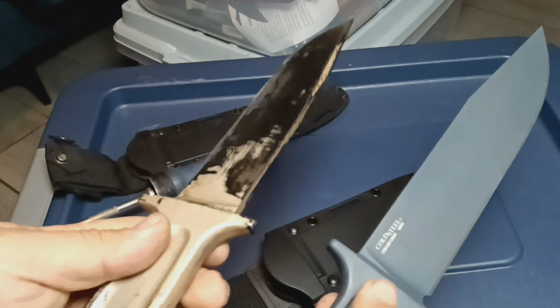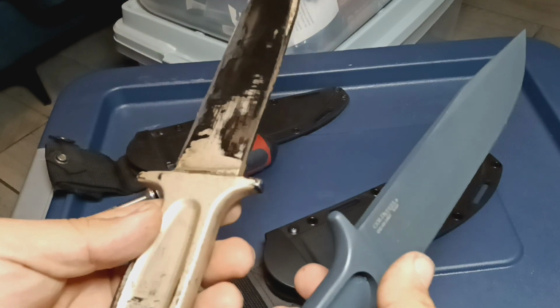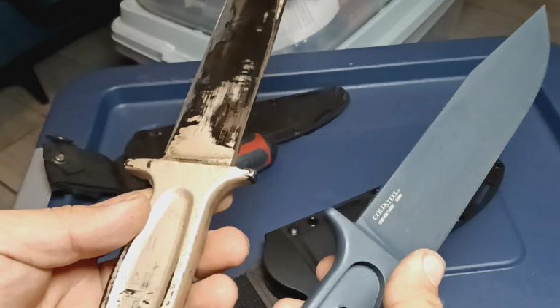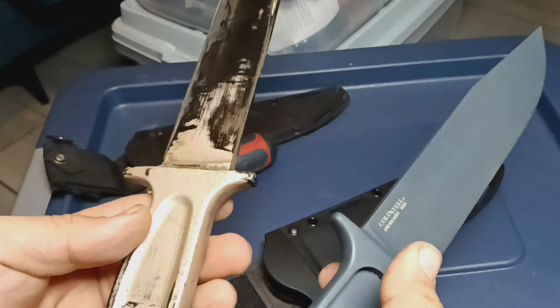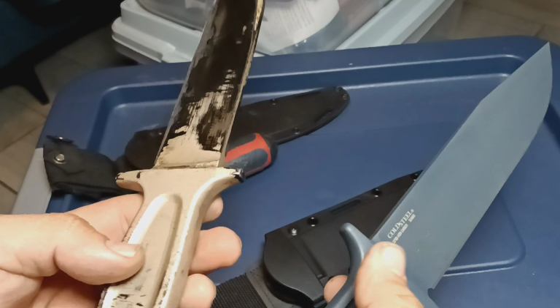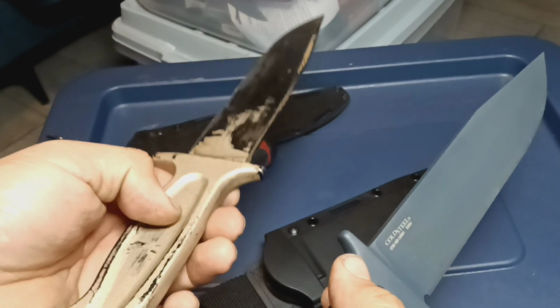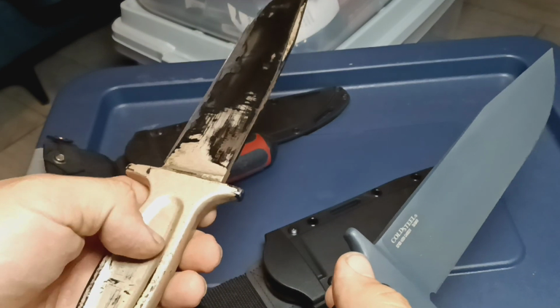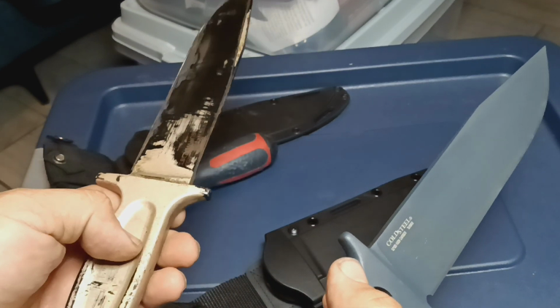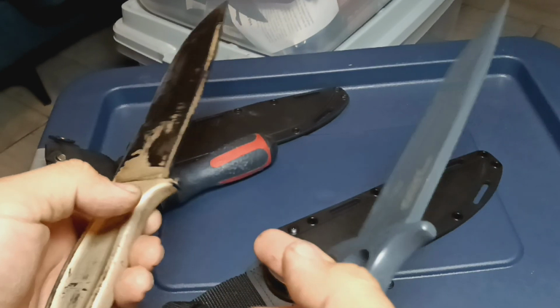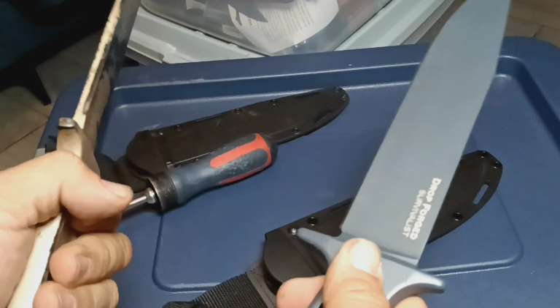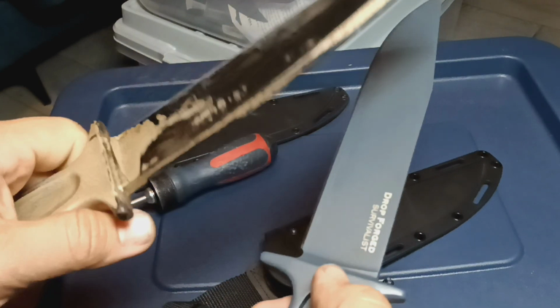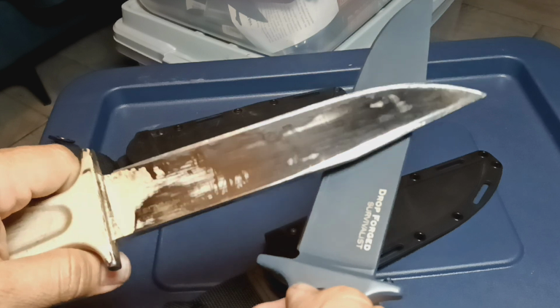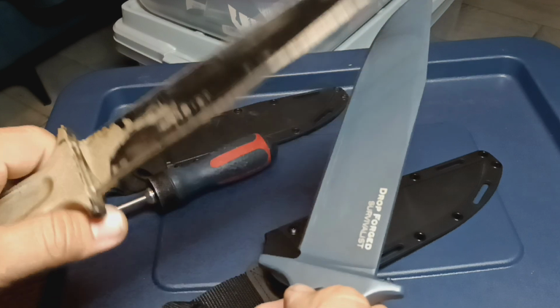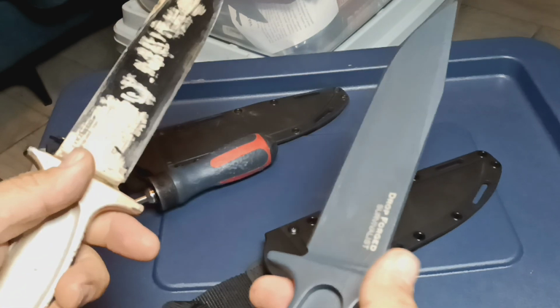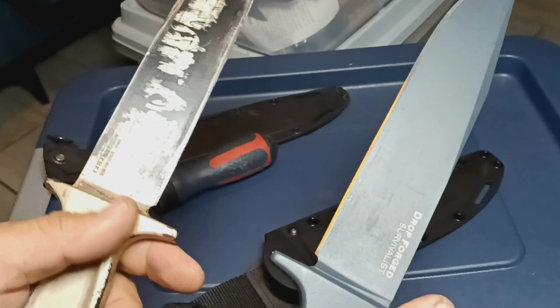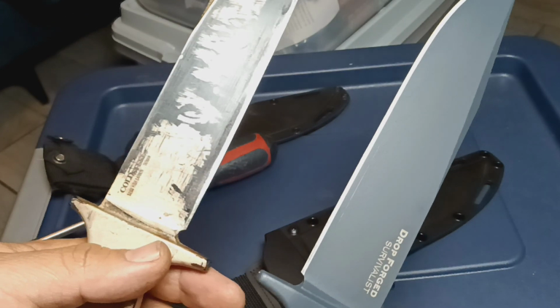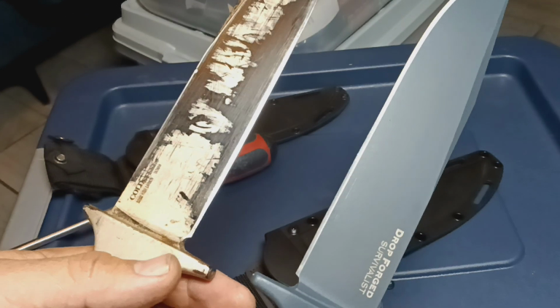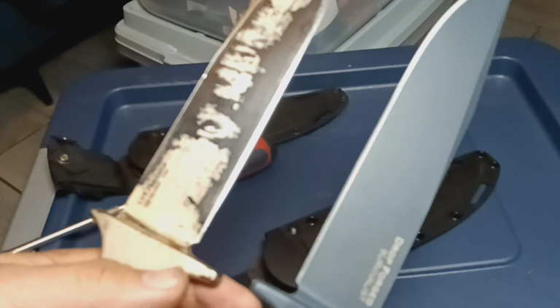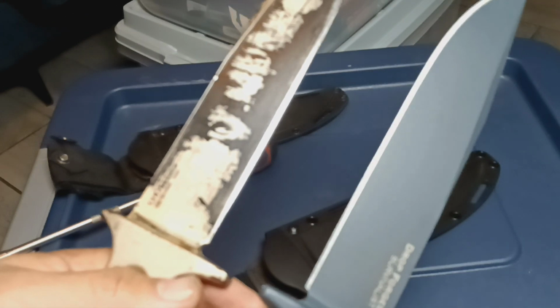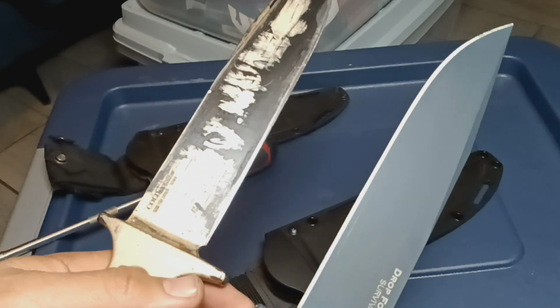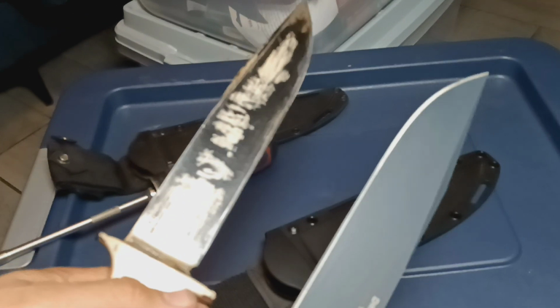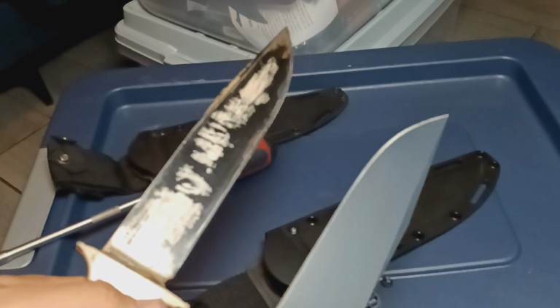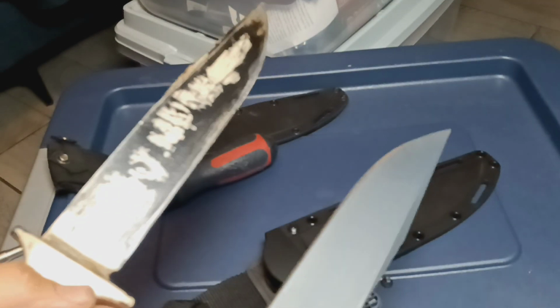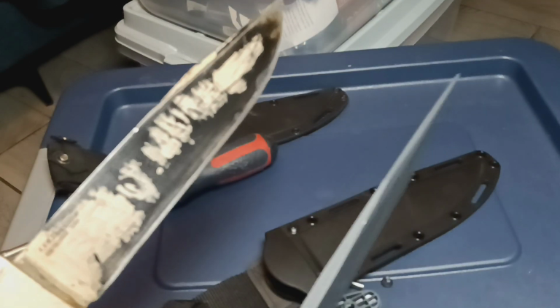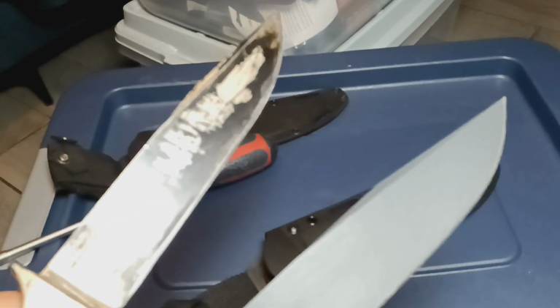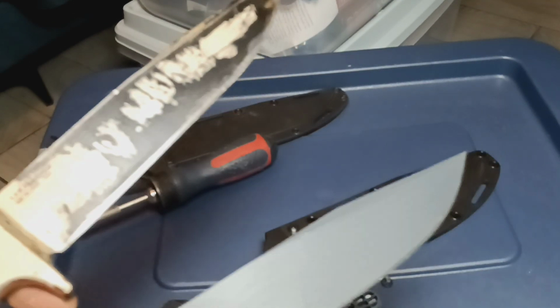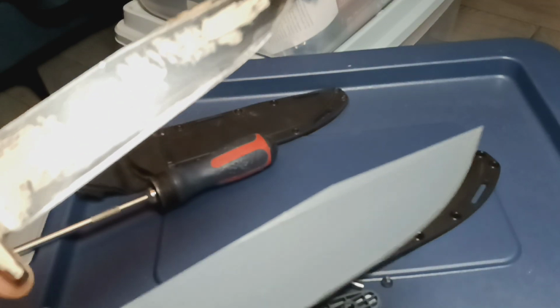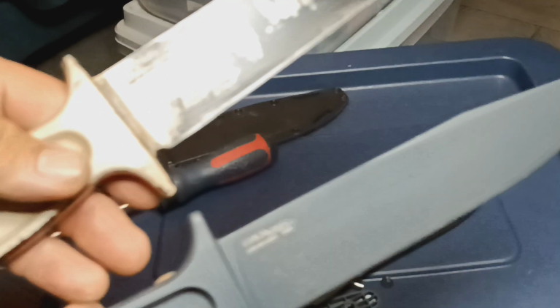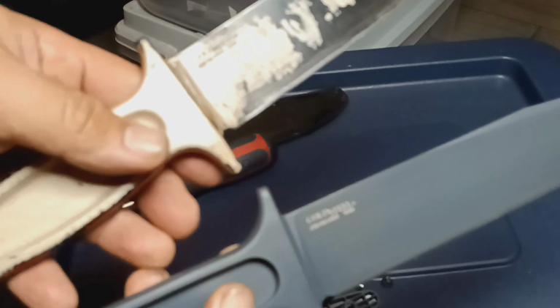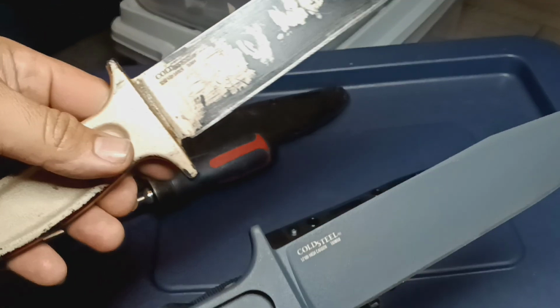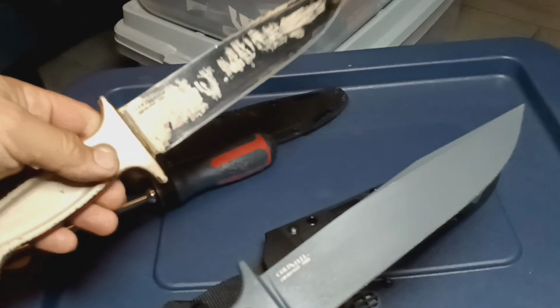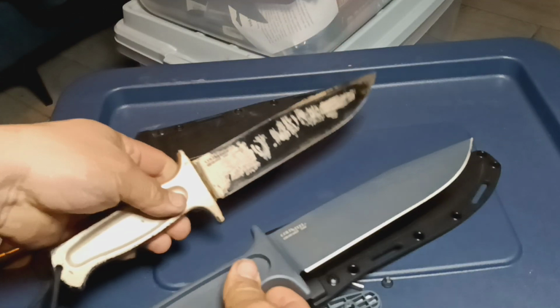Two pieces of steel. I thought I was going to get this one, but I got this one. There you guys have it. There you go.